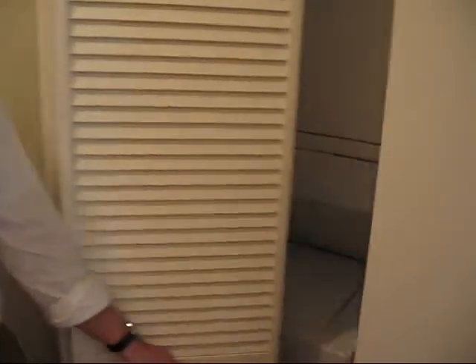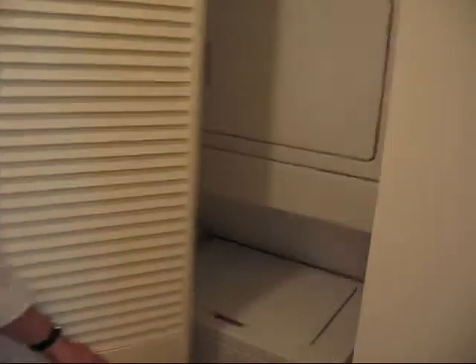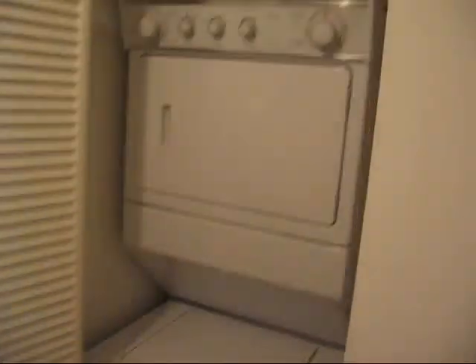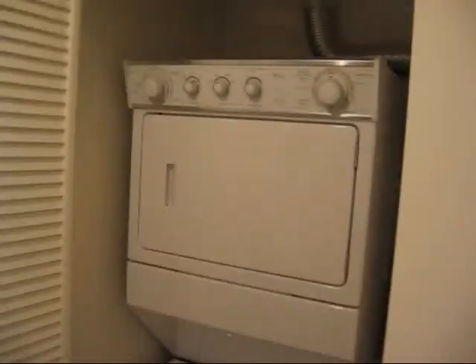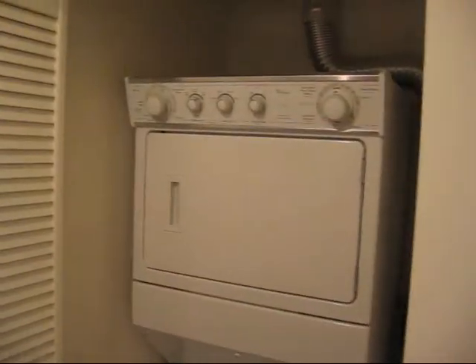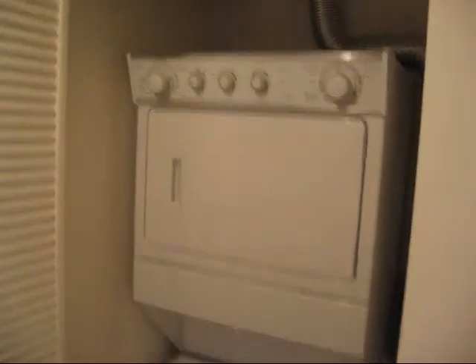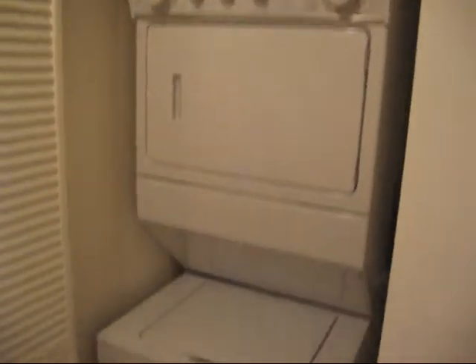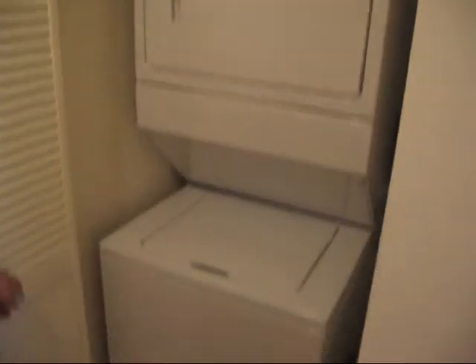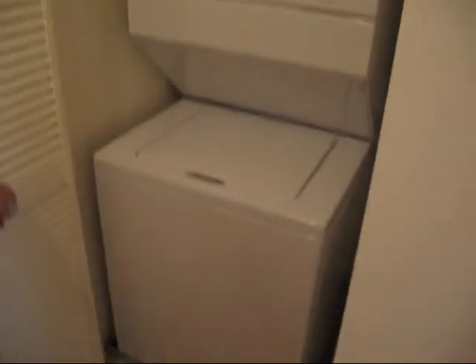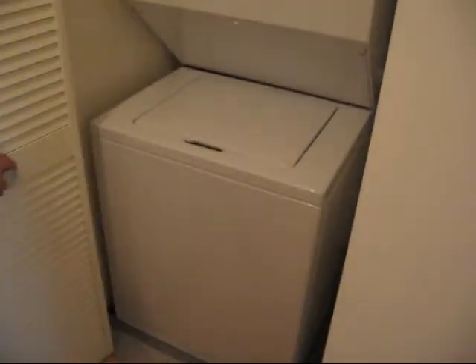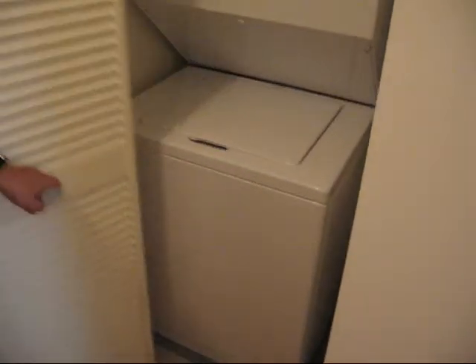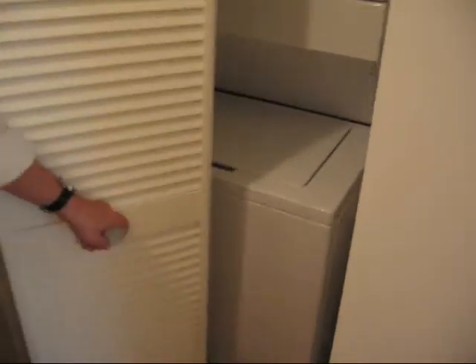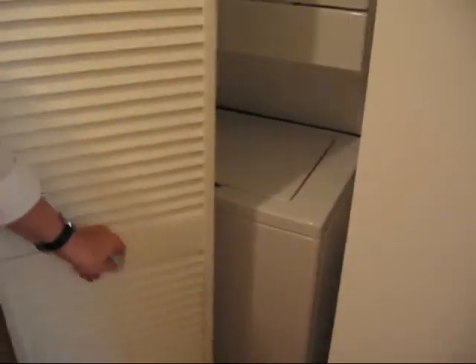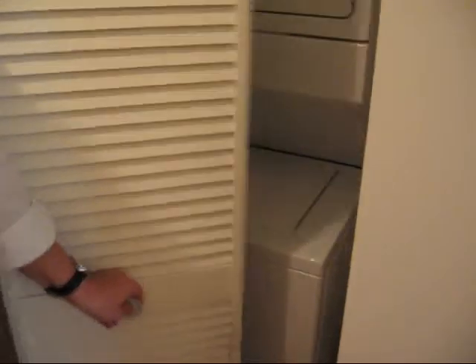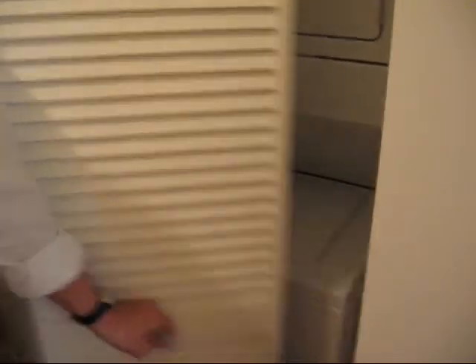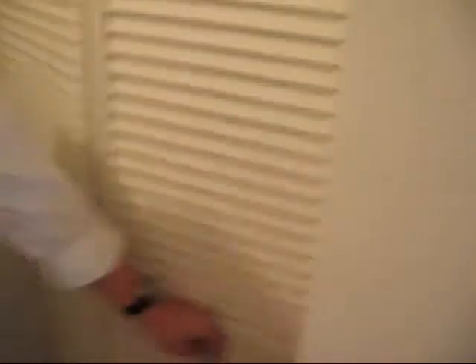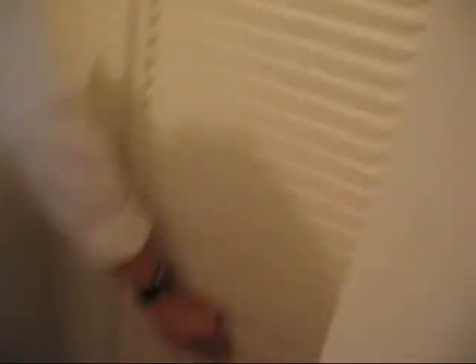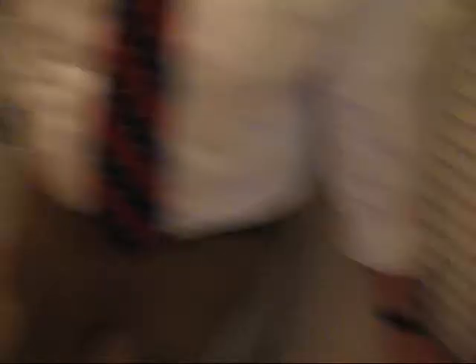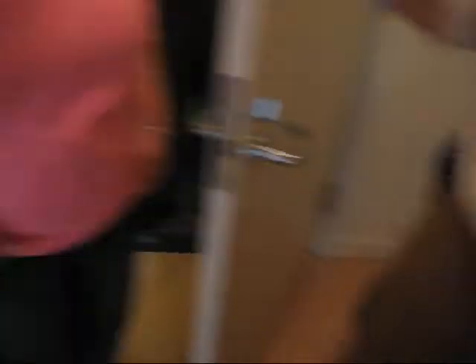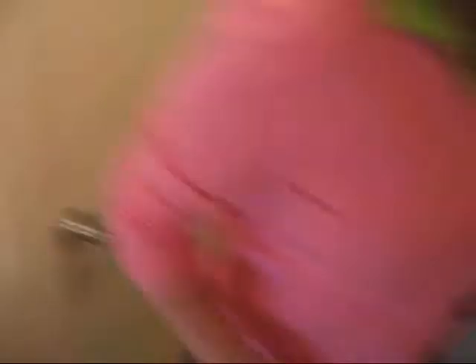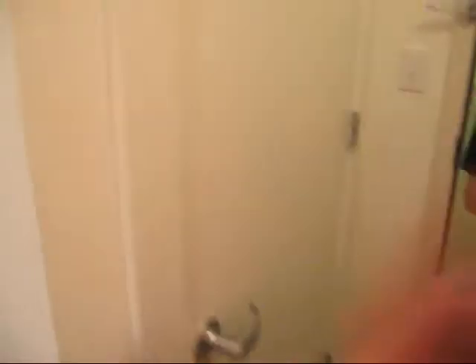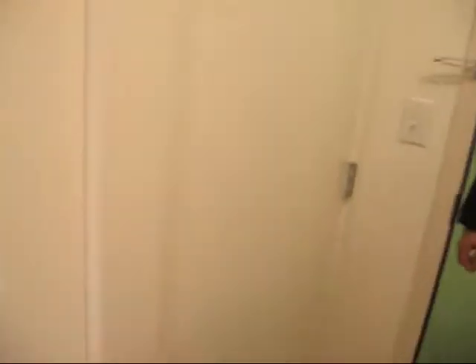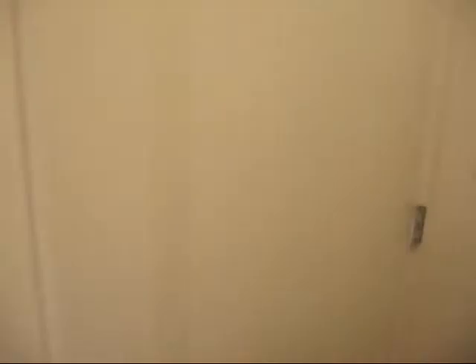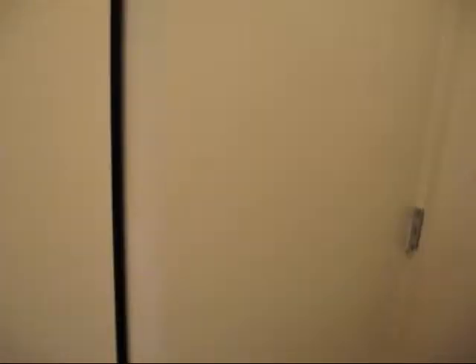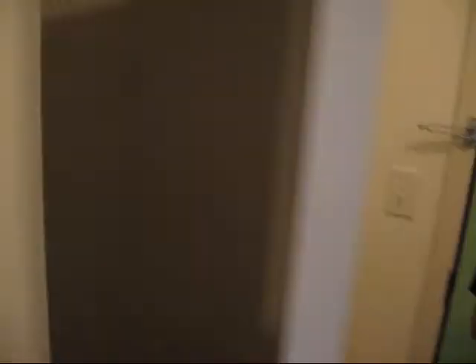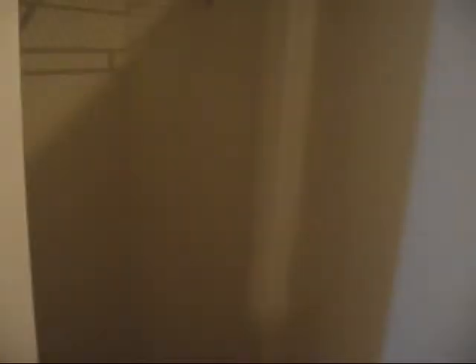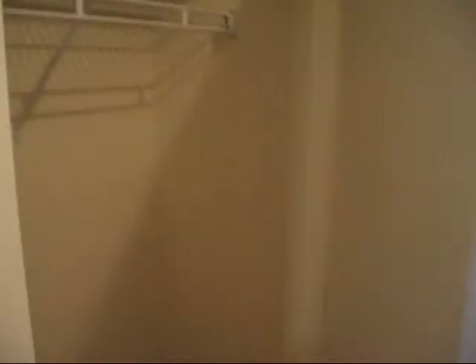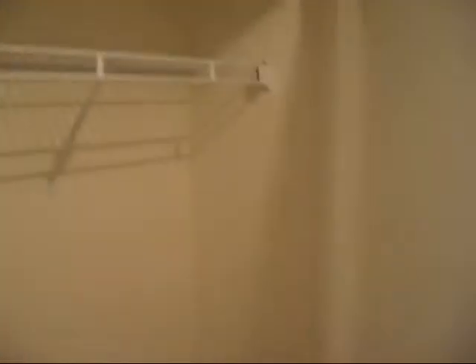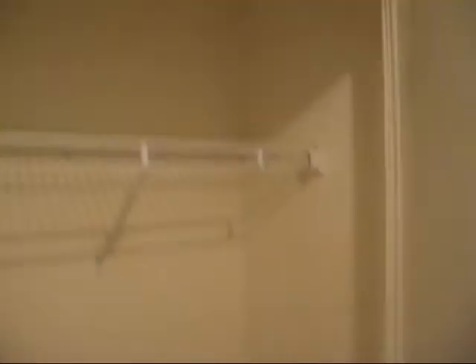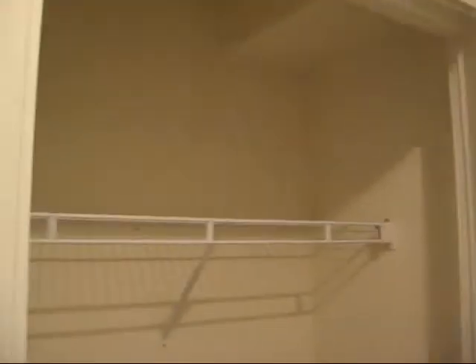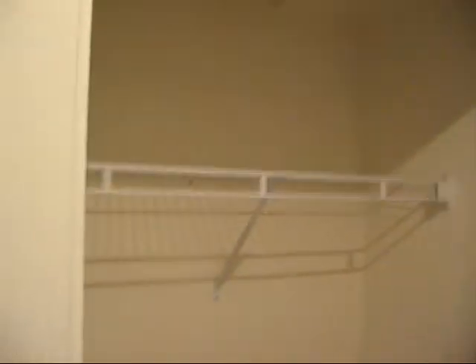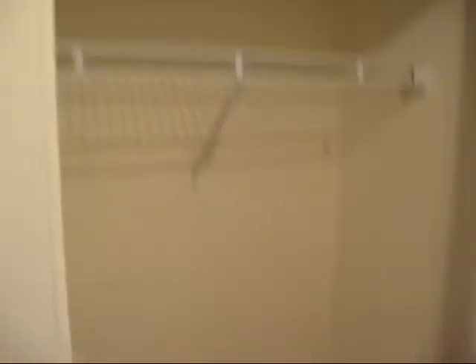Inside we have the washer dryer unit and coat rack, and extra storage.